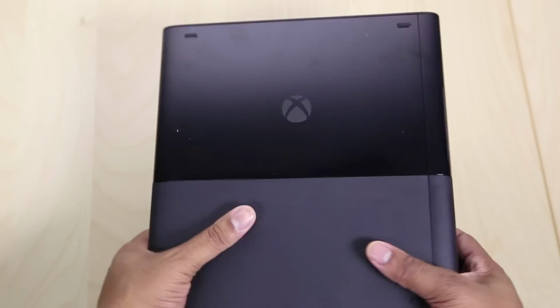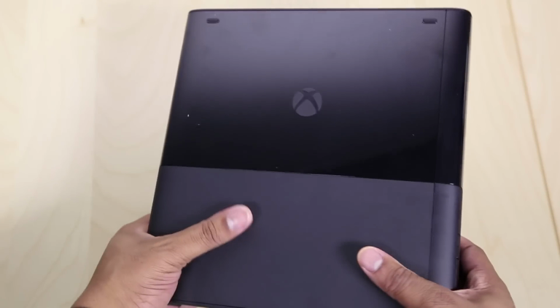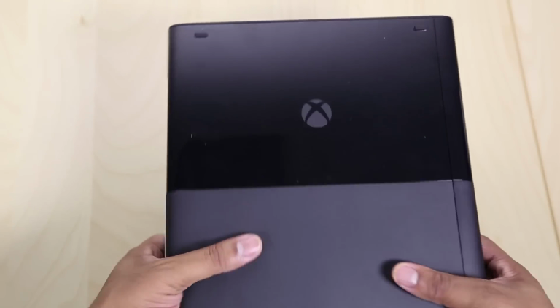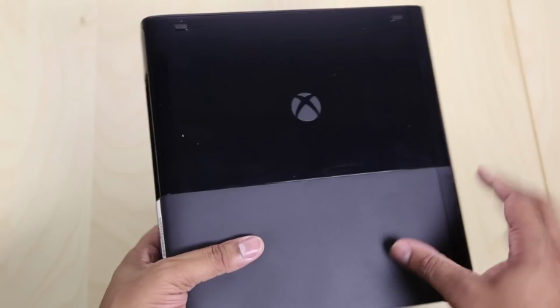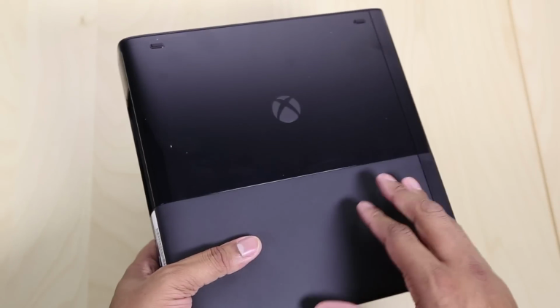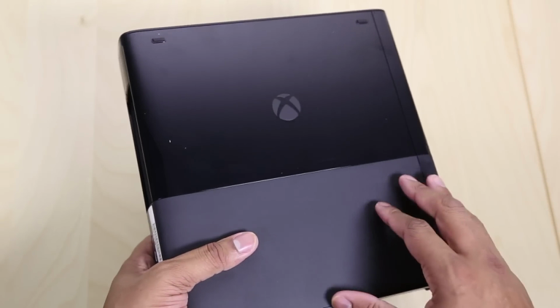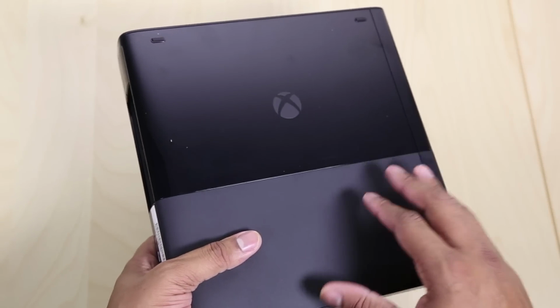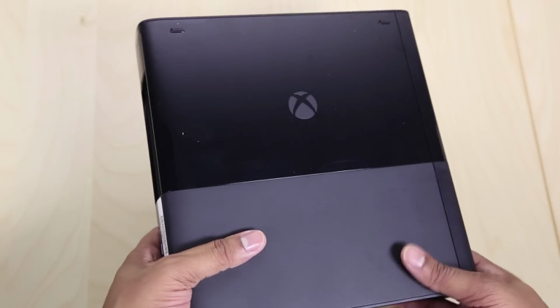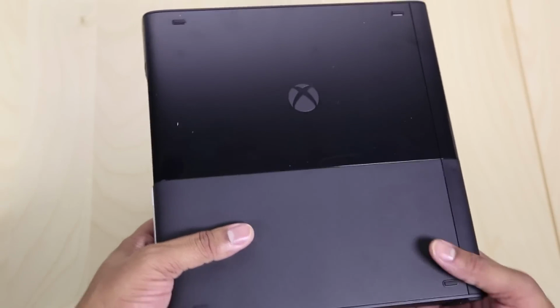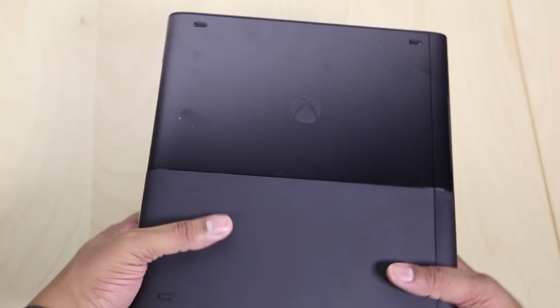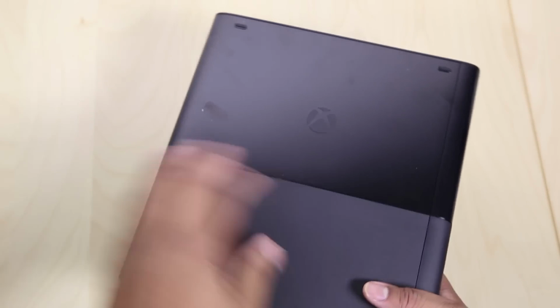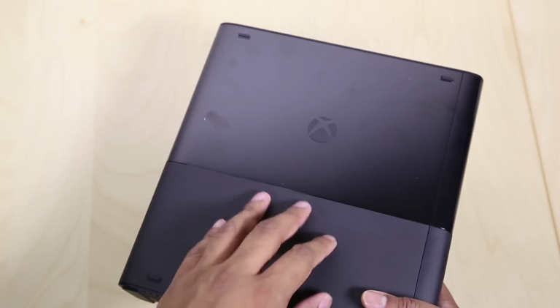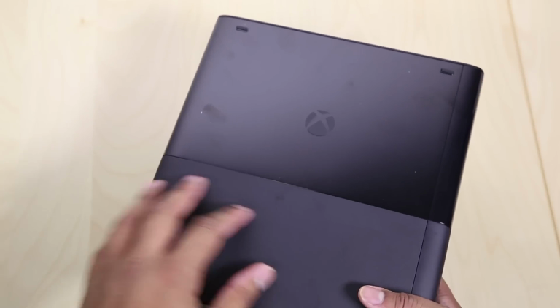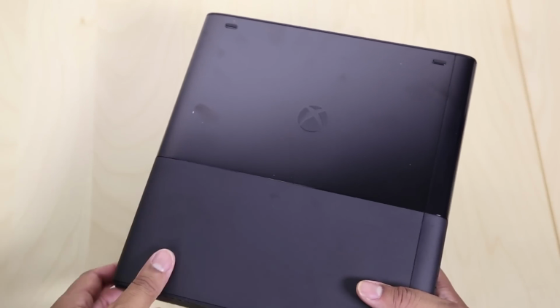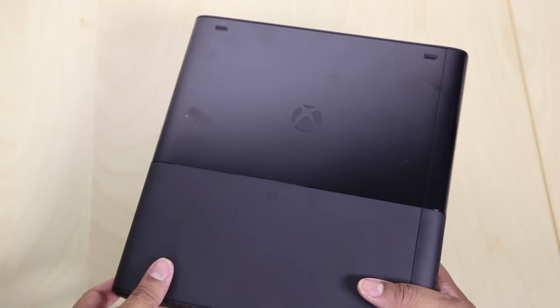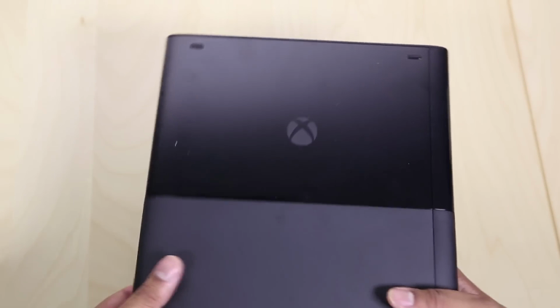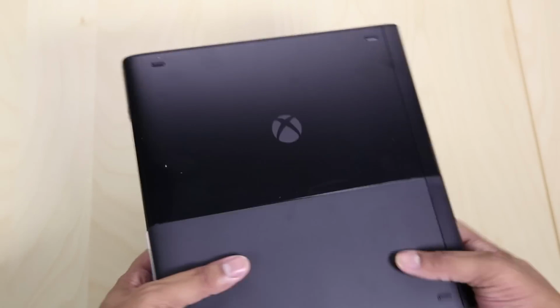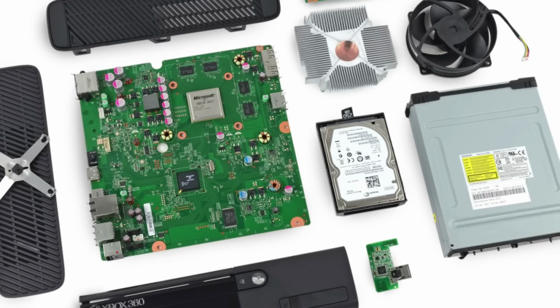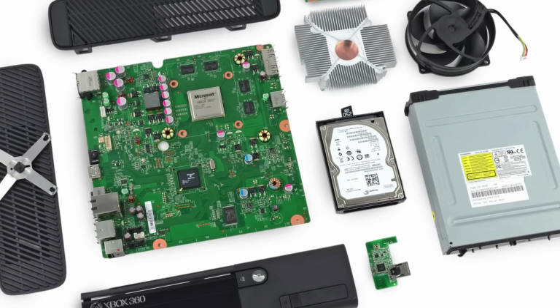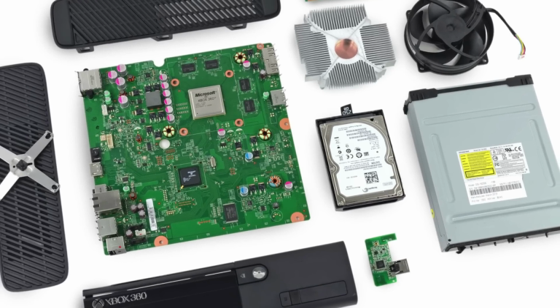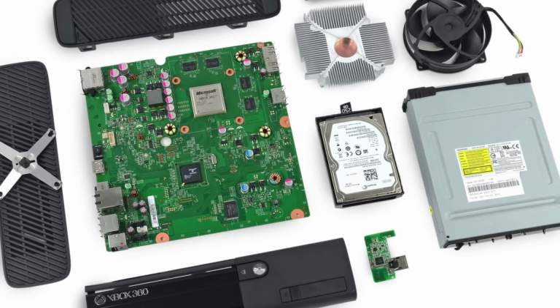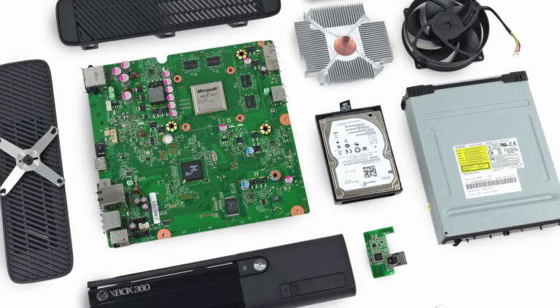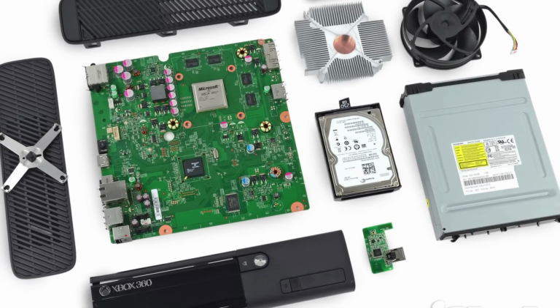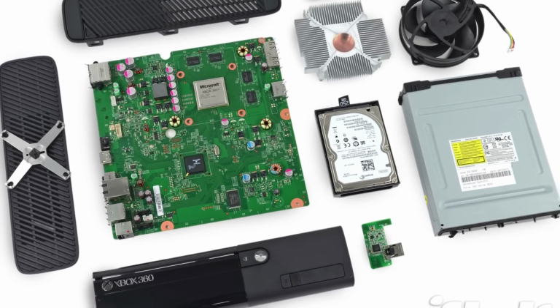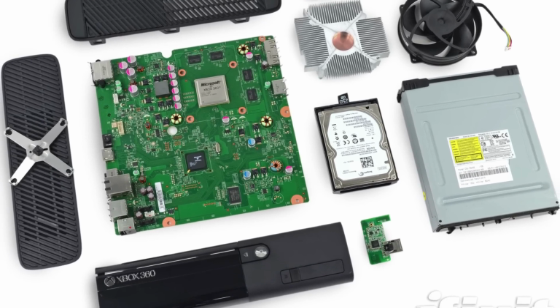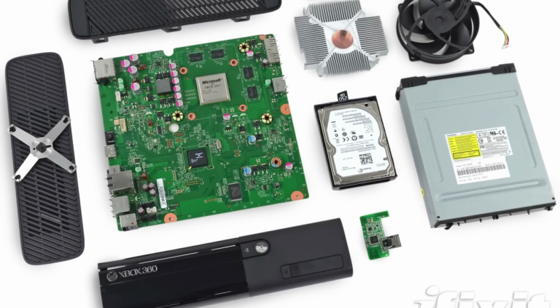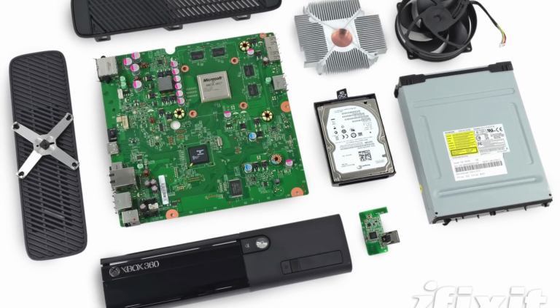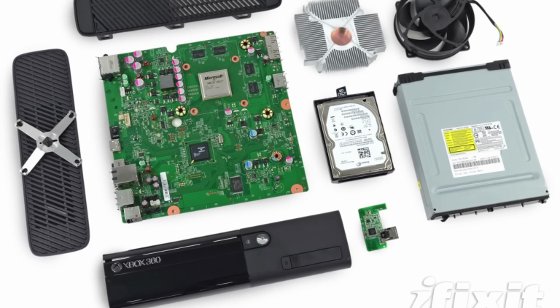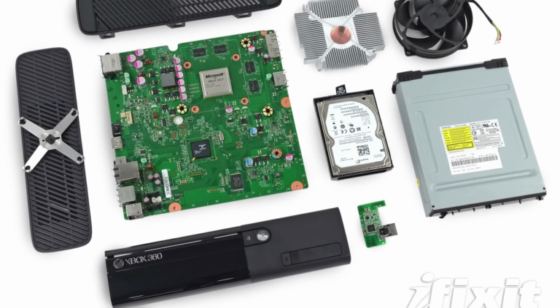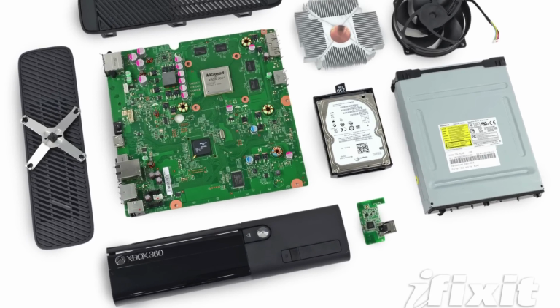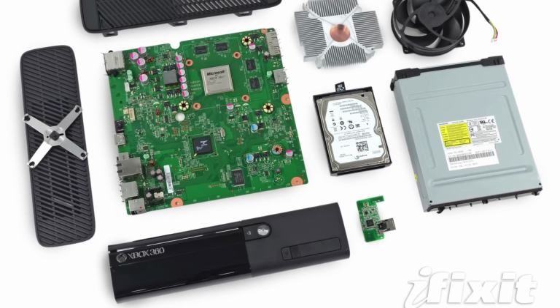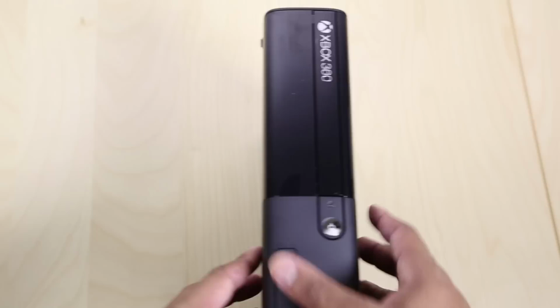One other thing regarding the internals is that the hard drive is a little bit easier to replace than in previous generations of this Xbox 360. iFixit — iFixit.com — did a really good job at showing how to replace the hard drive. So it's just going to be a little bit easier.